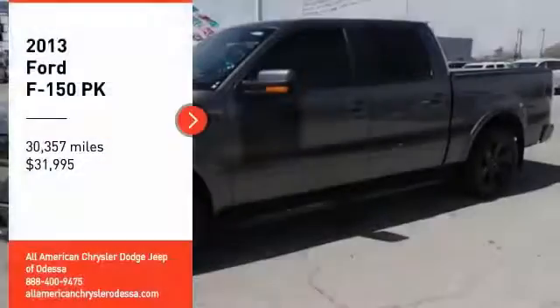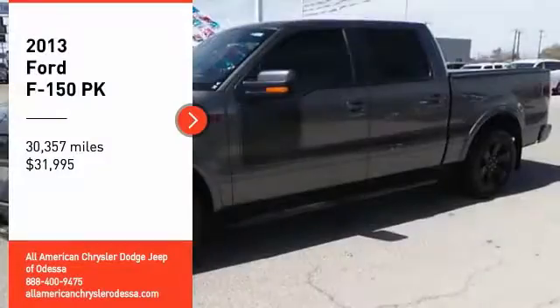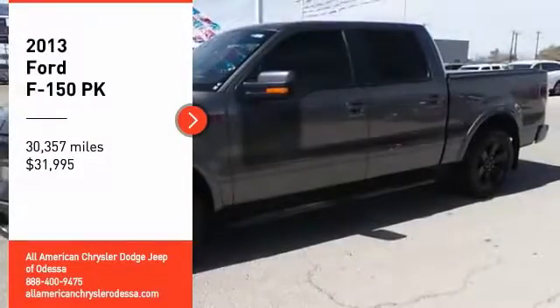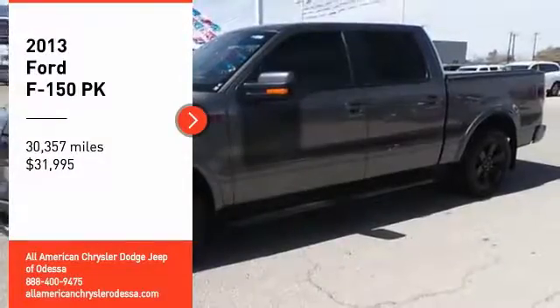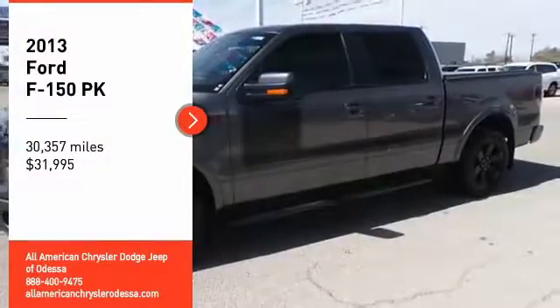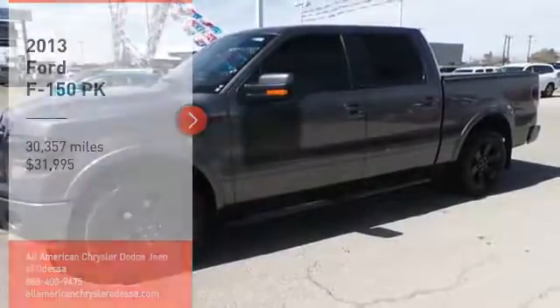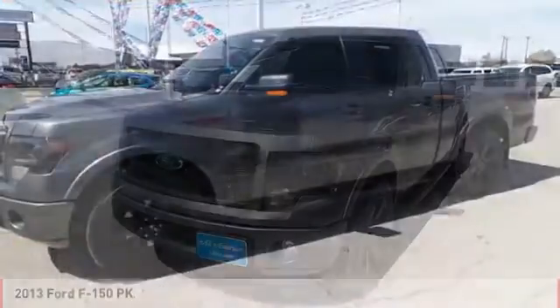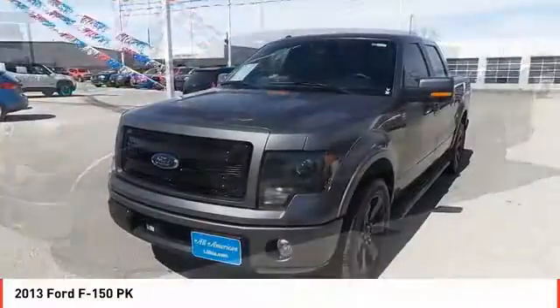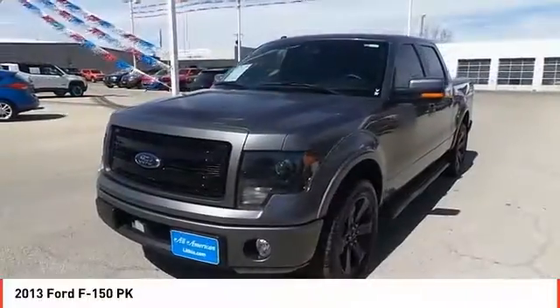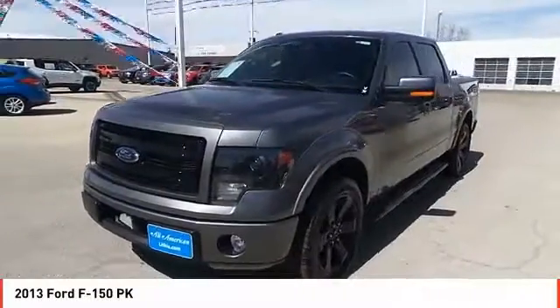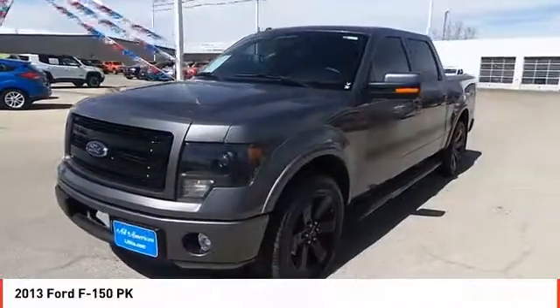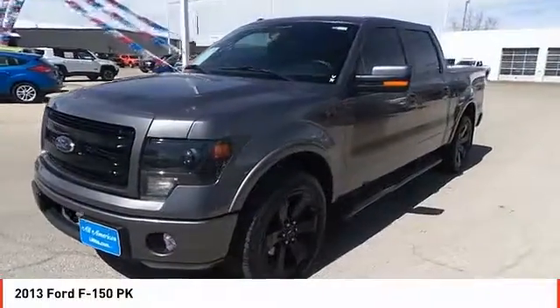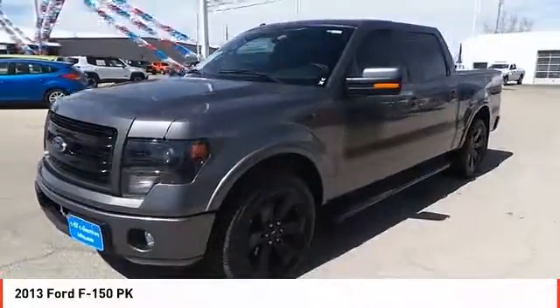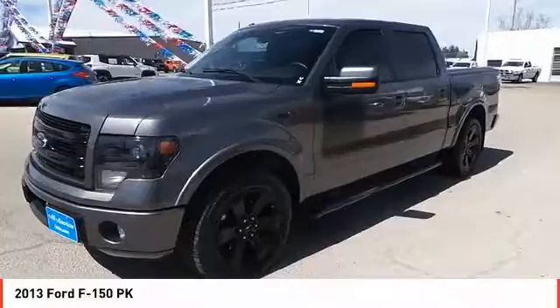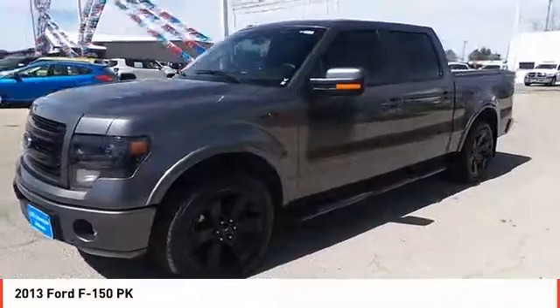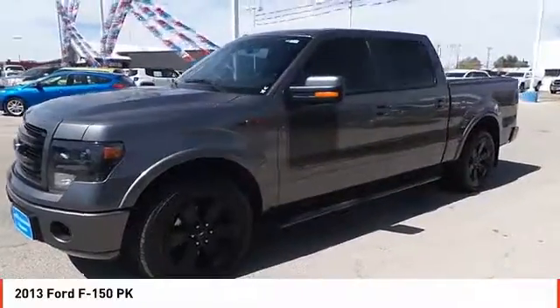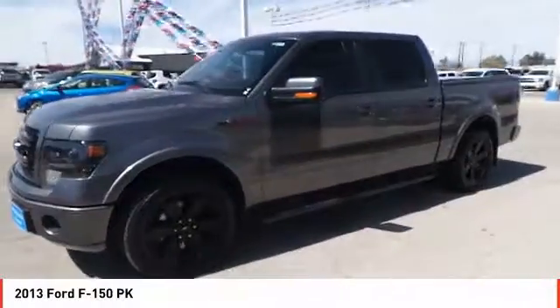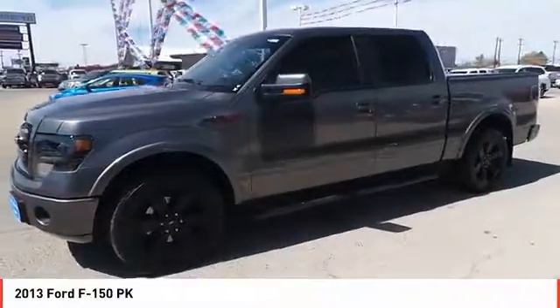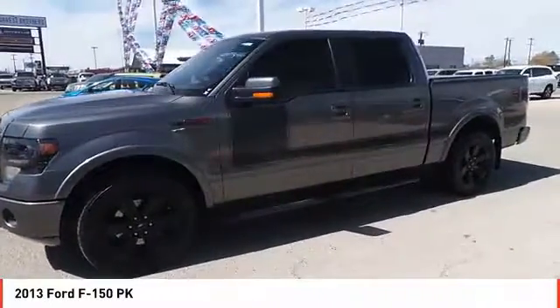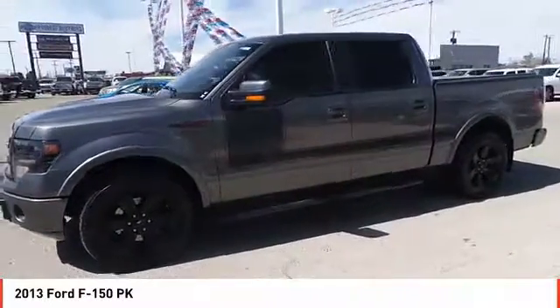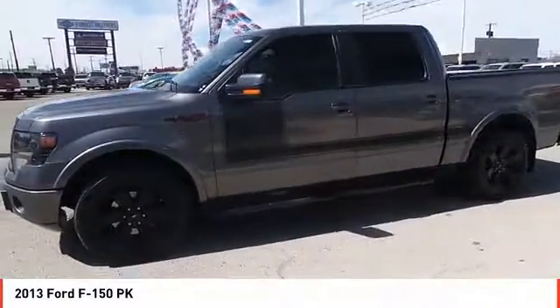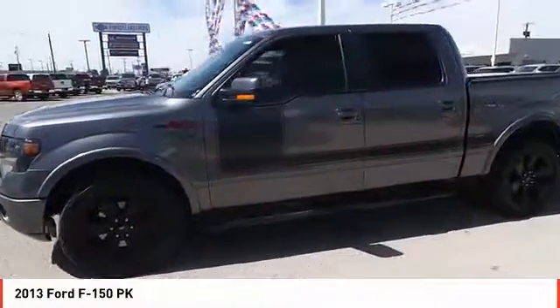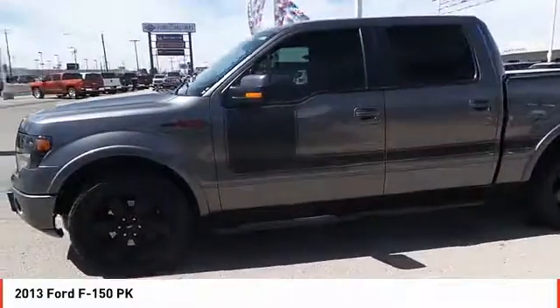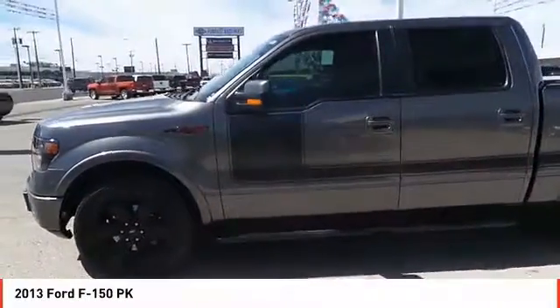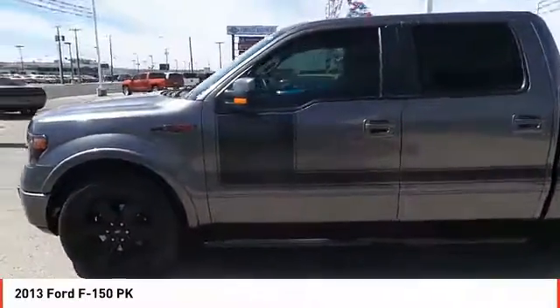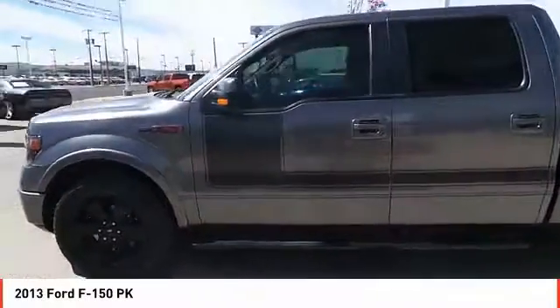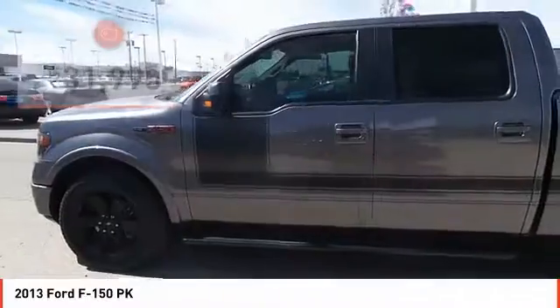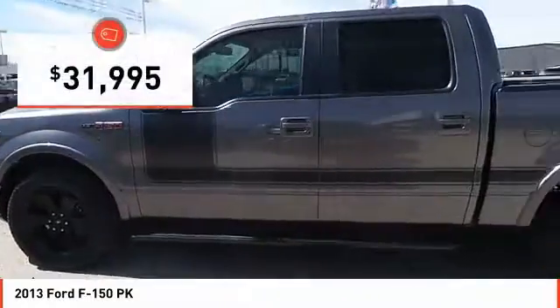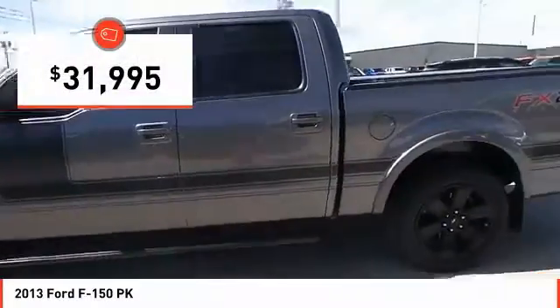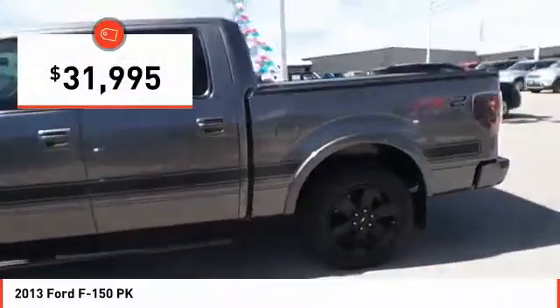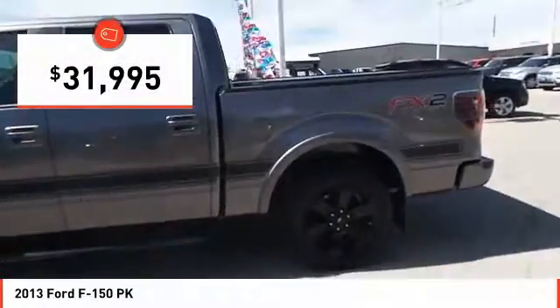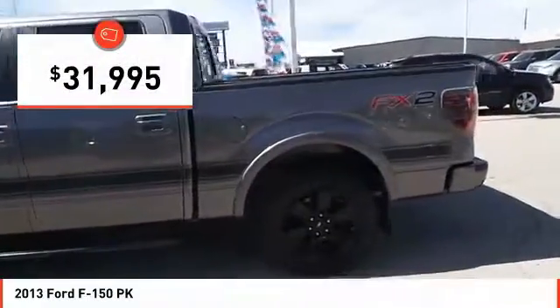Stop by and take a look at the 2013 F-150. A Ford F-150 knows how to handle any situation. It's built to follow orders, no whining, and is priced below $35,000.